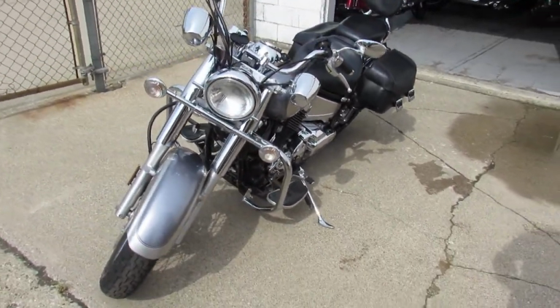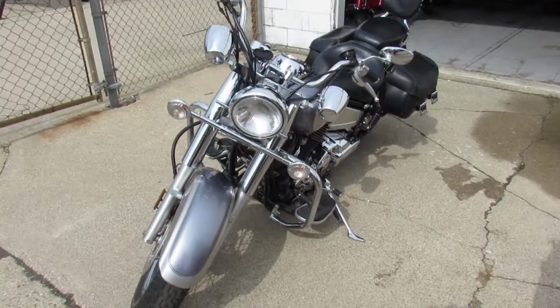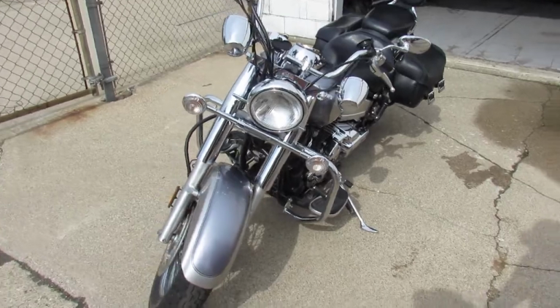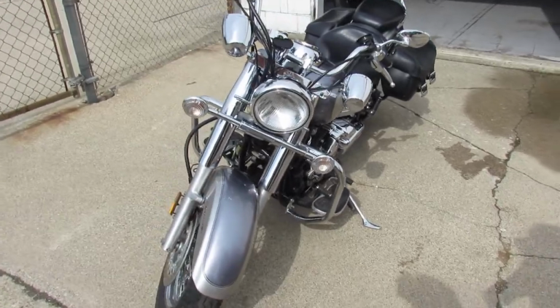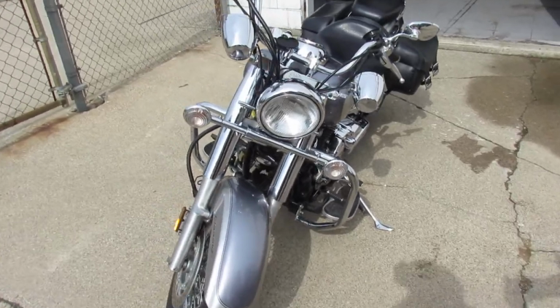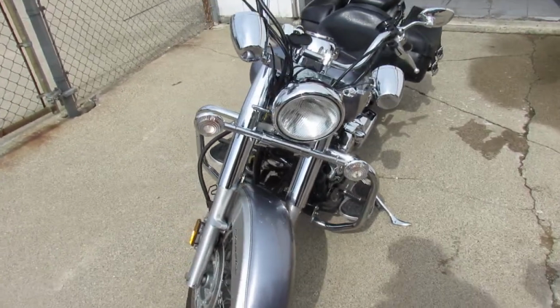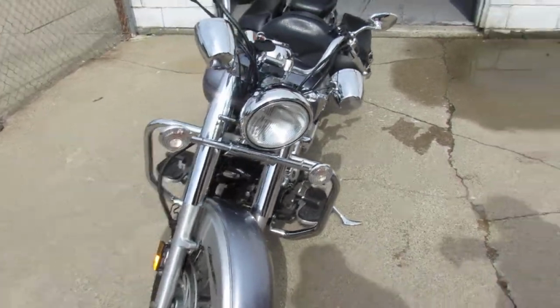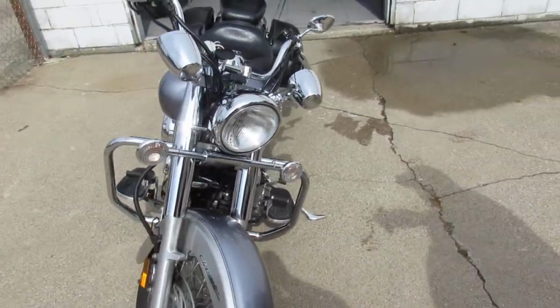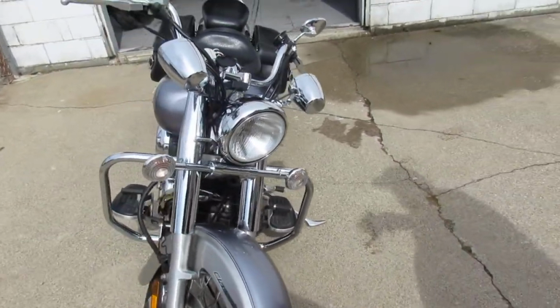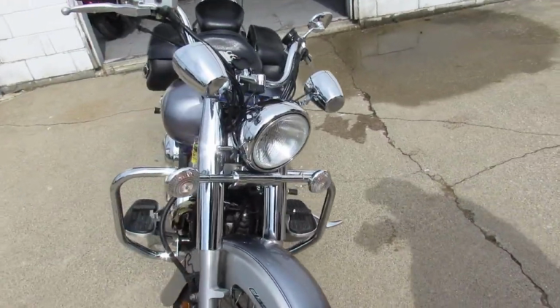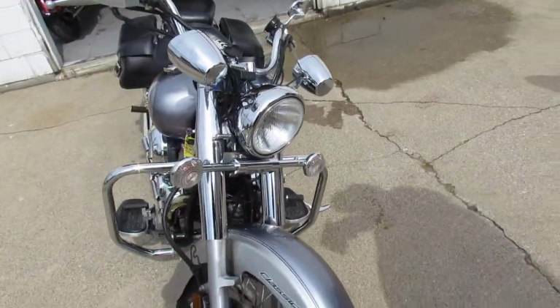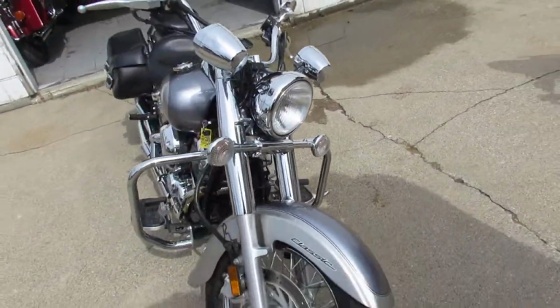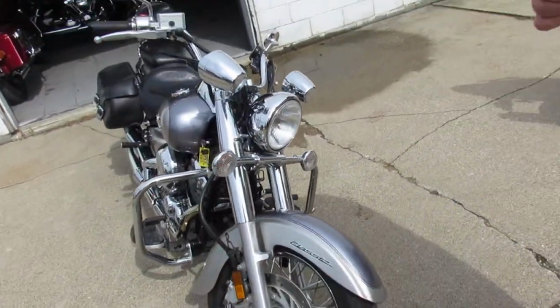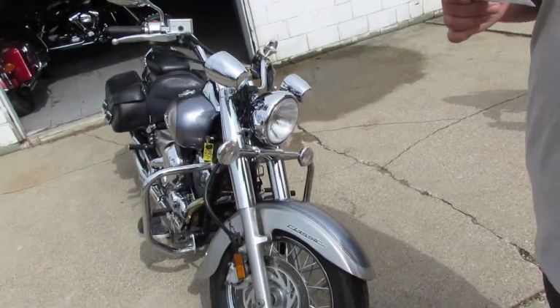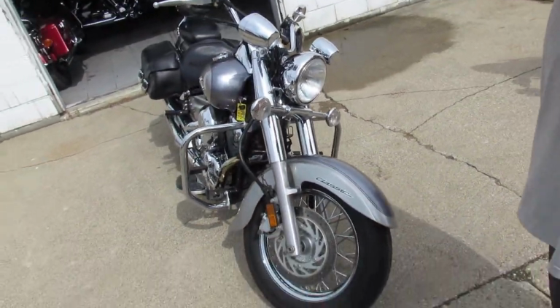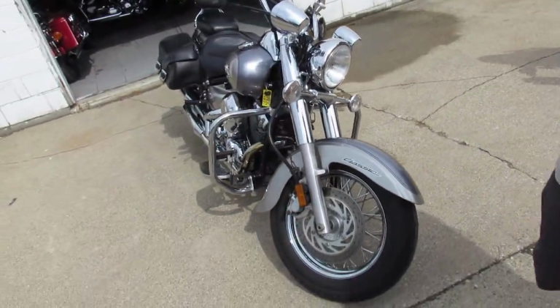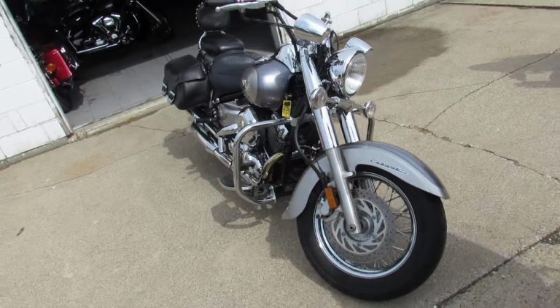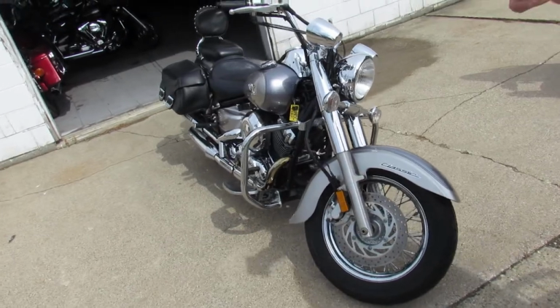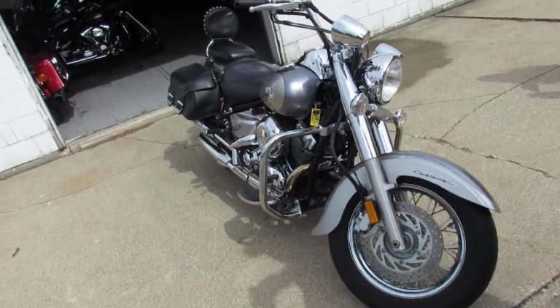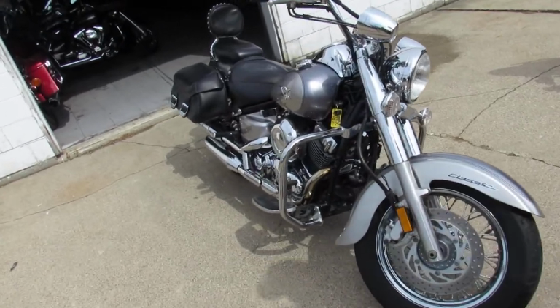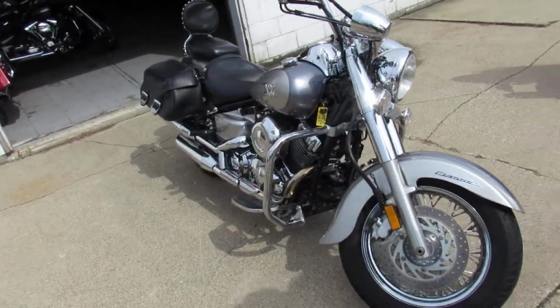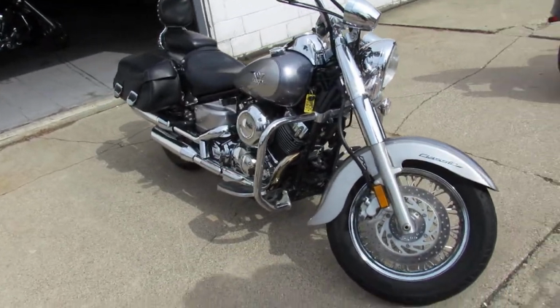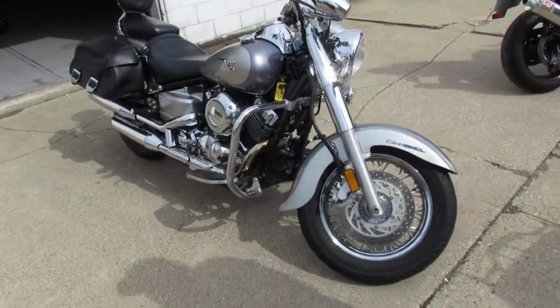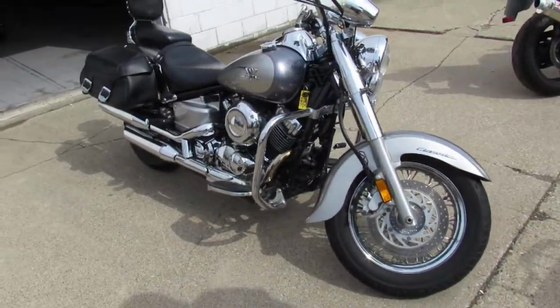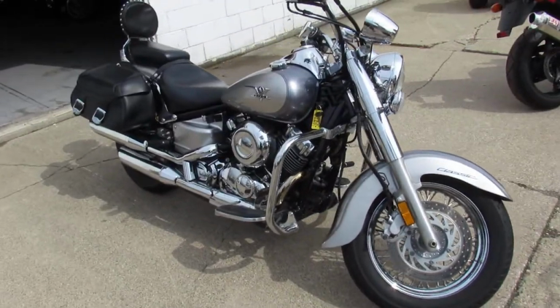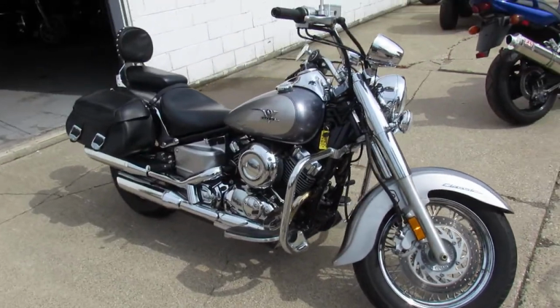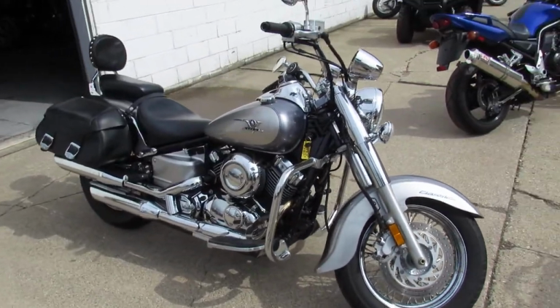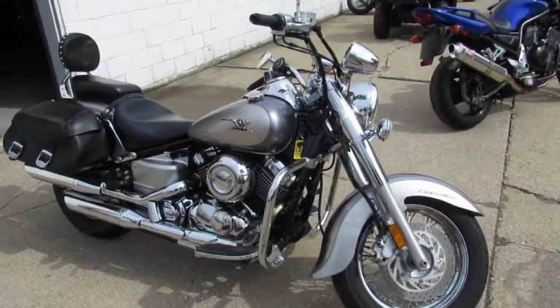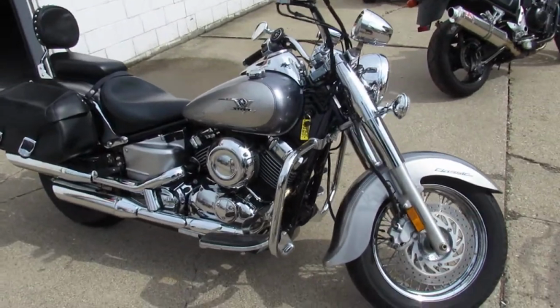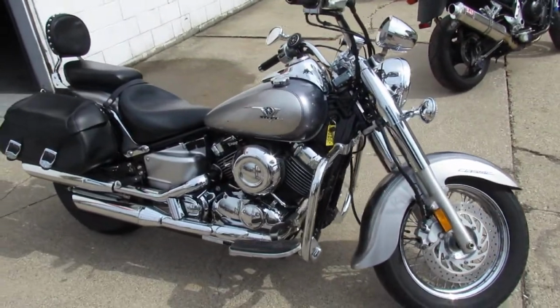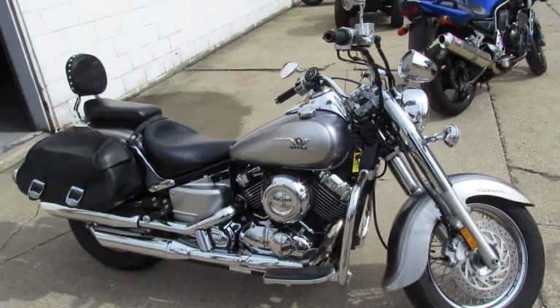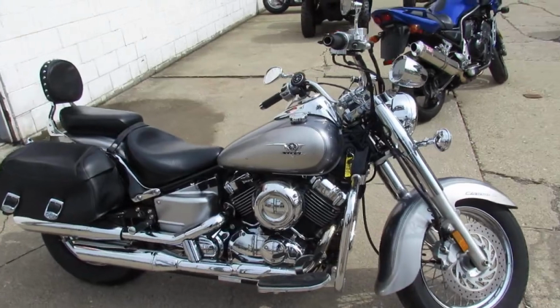Only has 8,299 miles, super clean, no dents, no dings, no scratches. This one's spotless — over $1,000 in extras. It comes with the saddlebags, backrests, floorboards, engine guards, and chrome lace wheels.